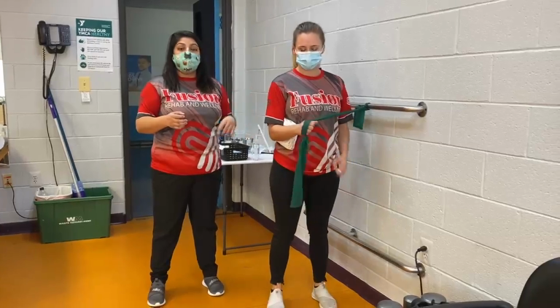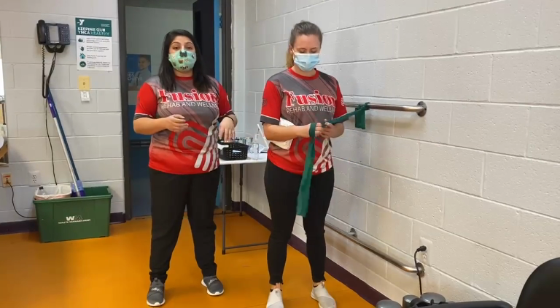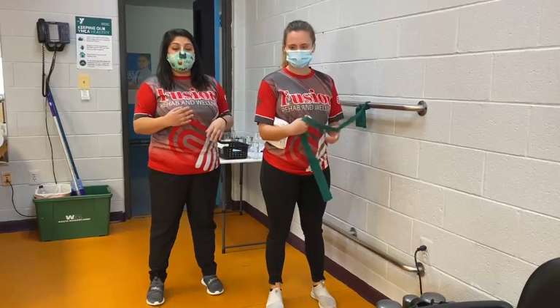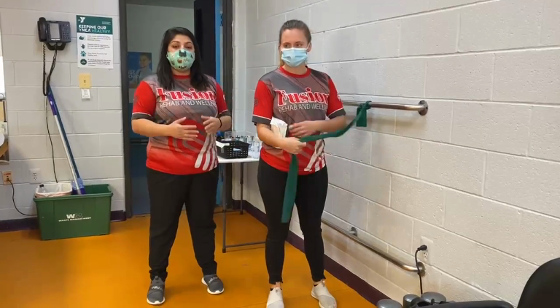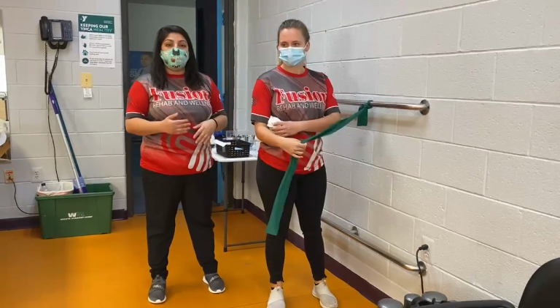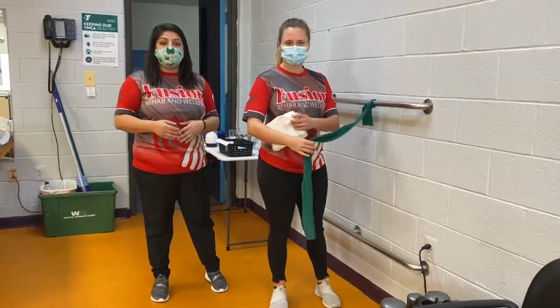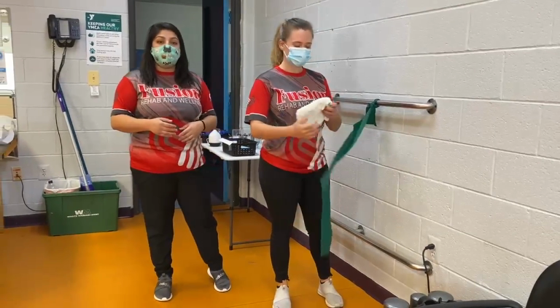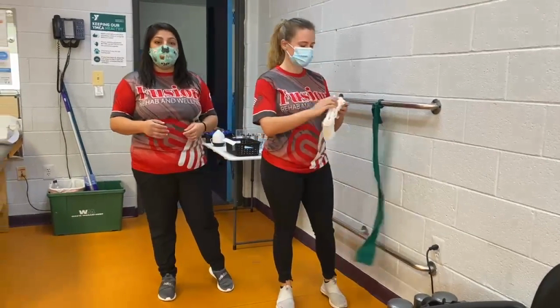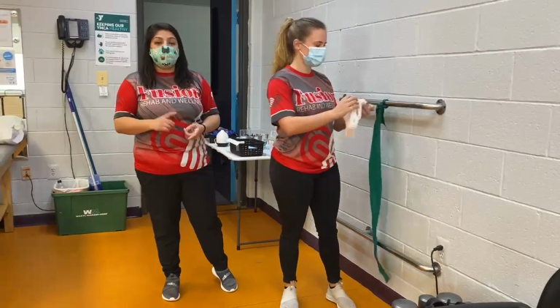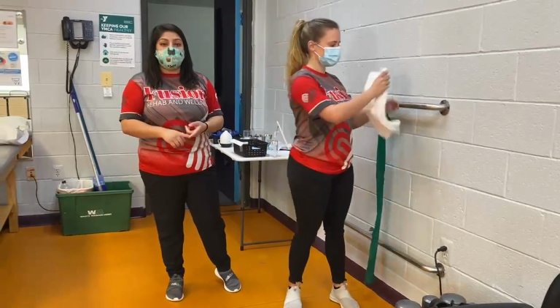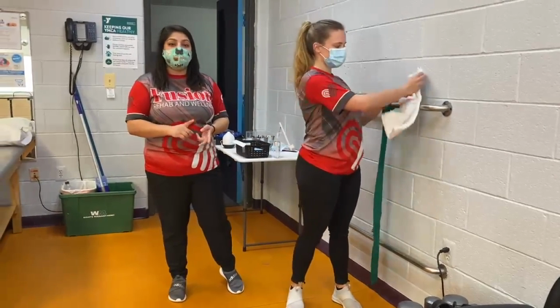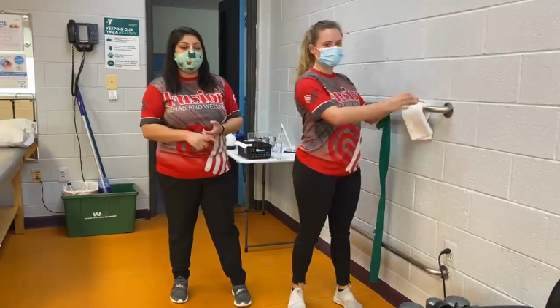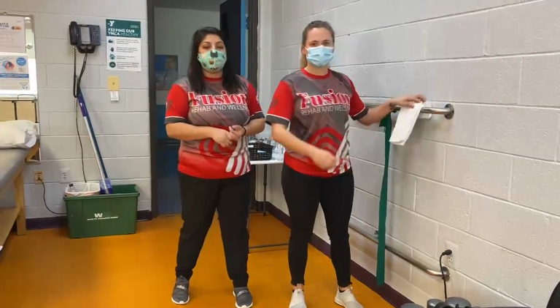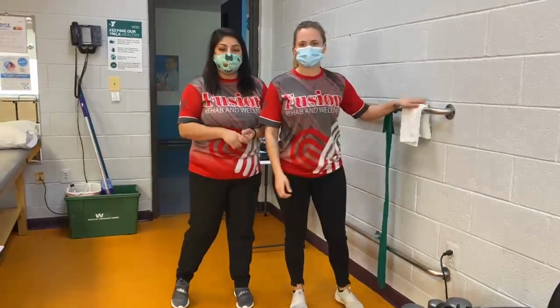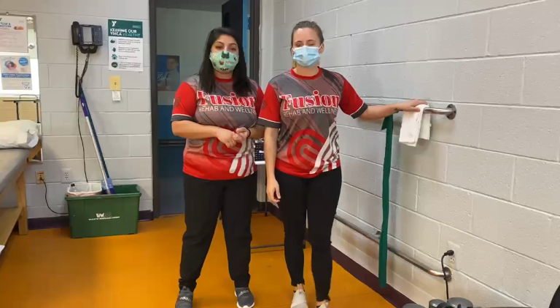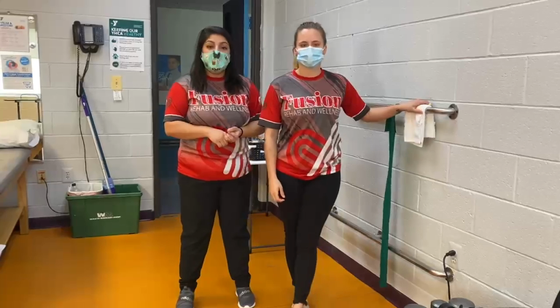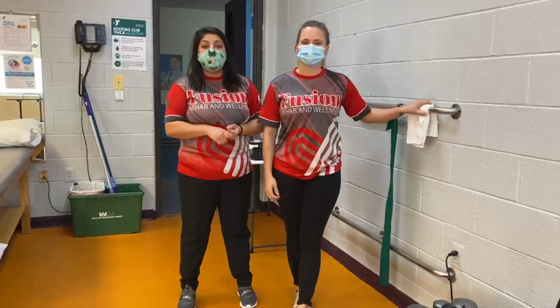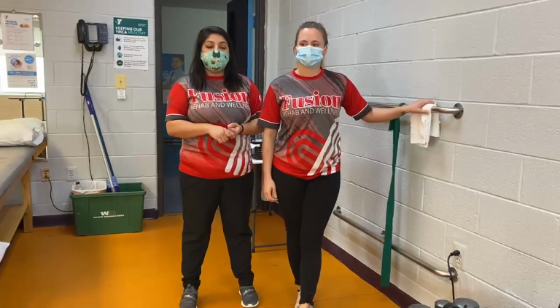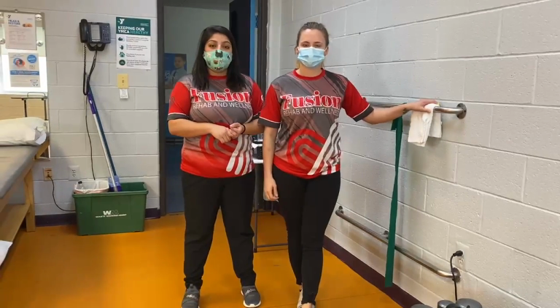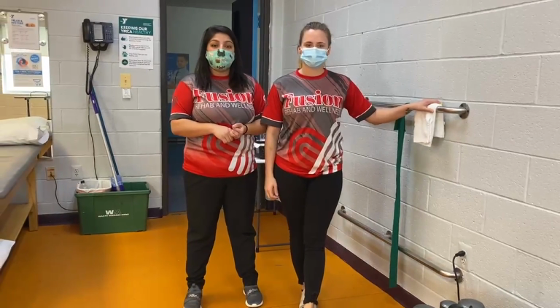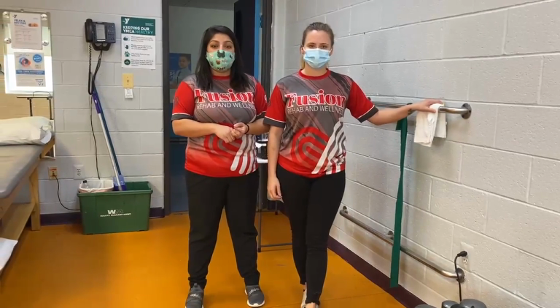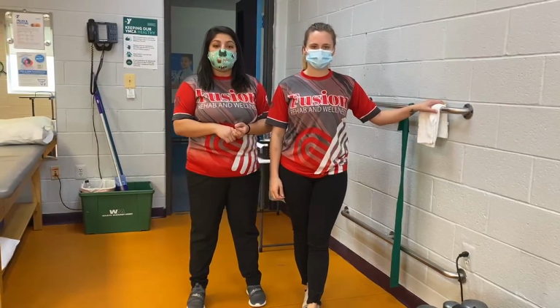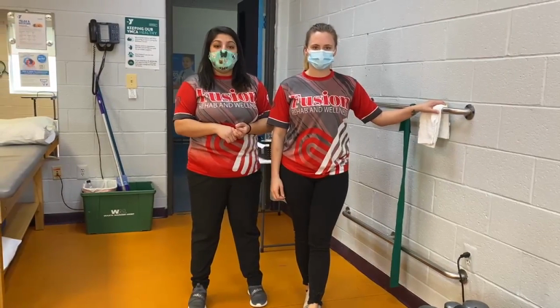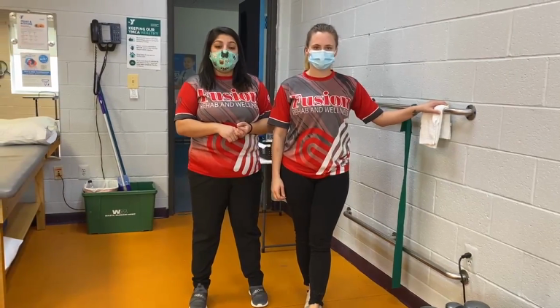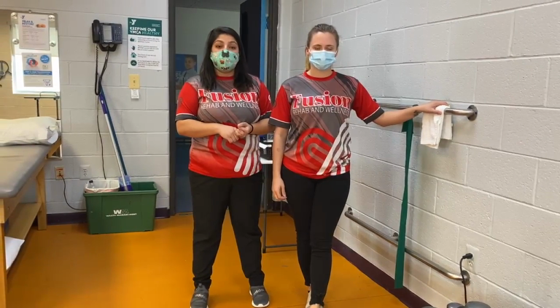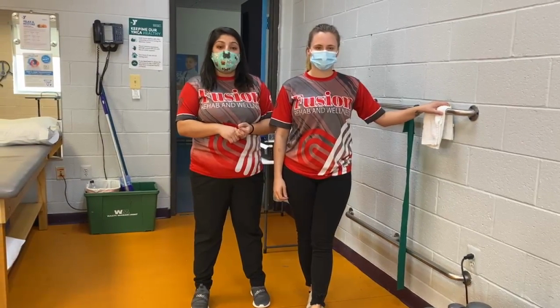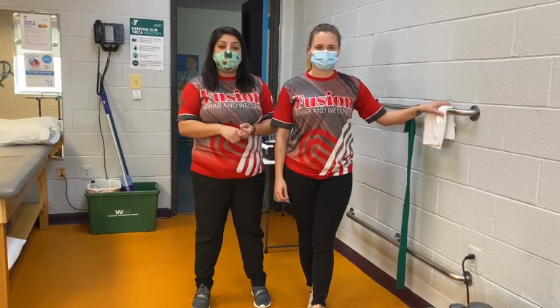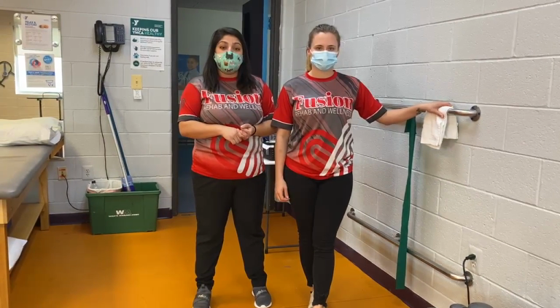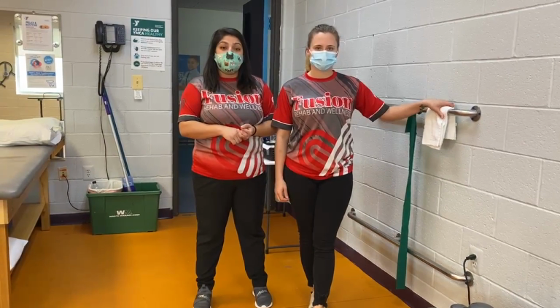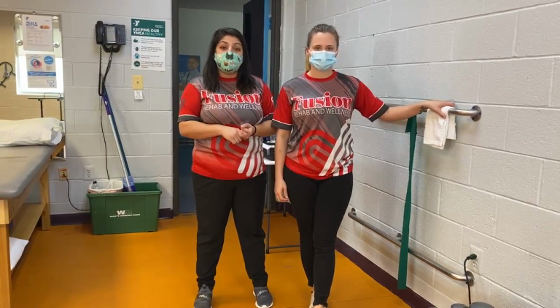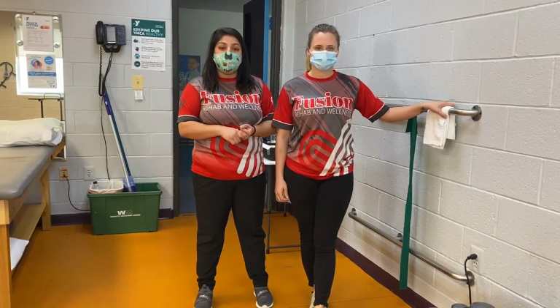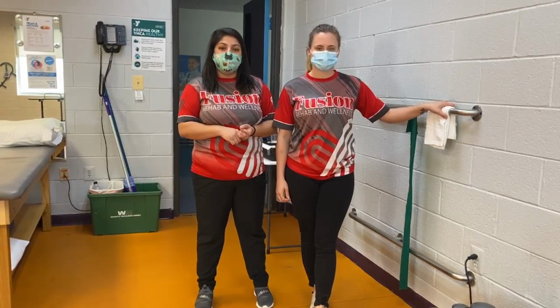So these are three different variations using the infraspinatus and teres minor muscles. If you have any questions about this, feel free to reach out to us at one of our three locations.